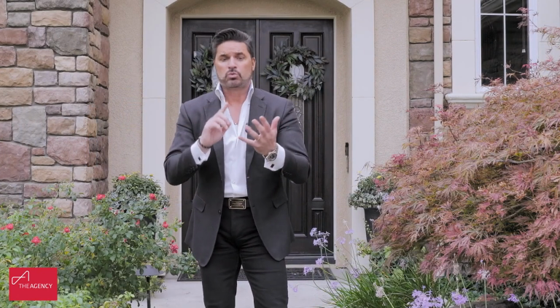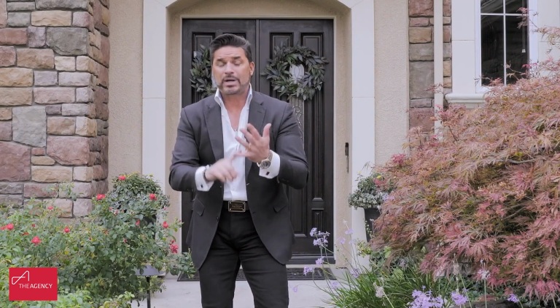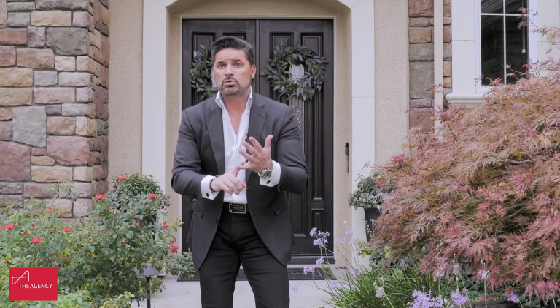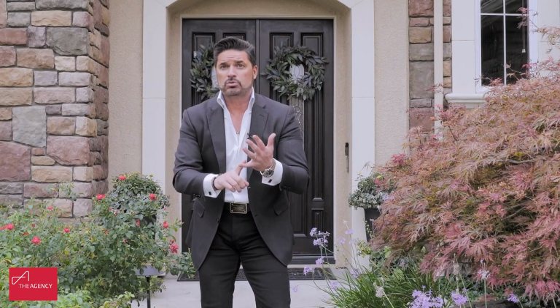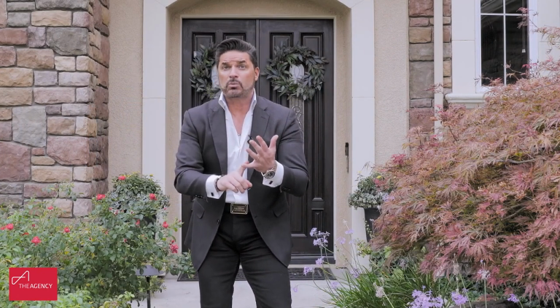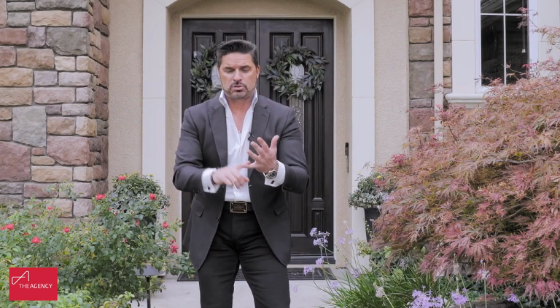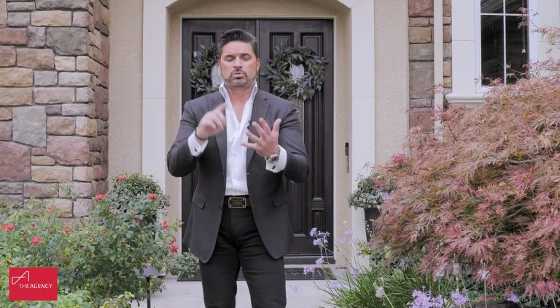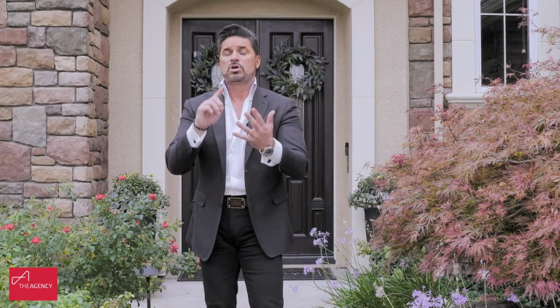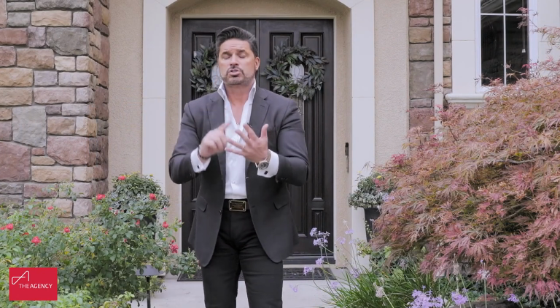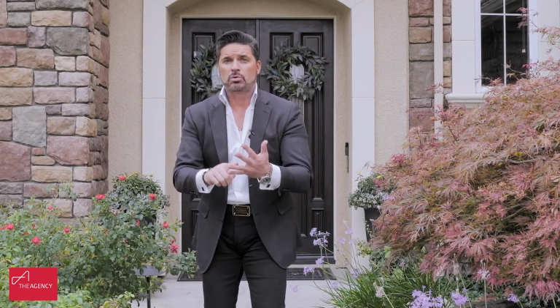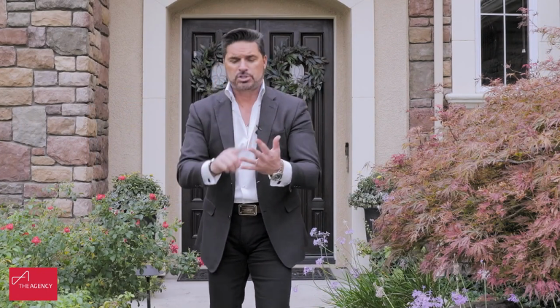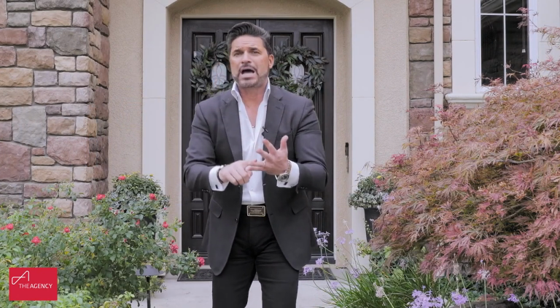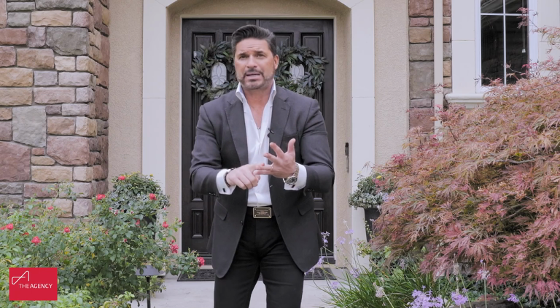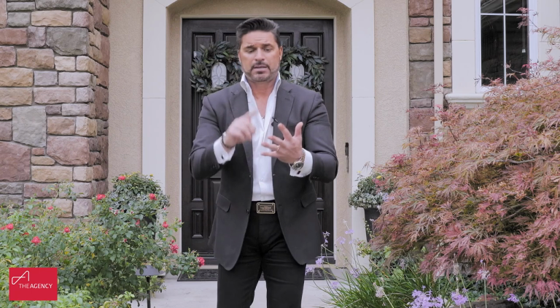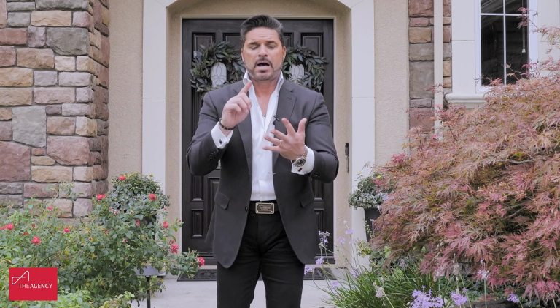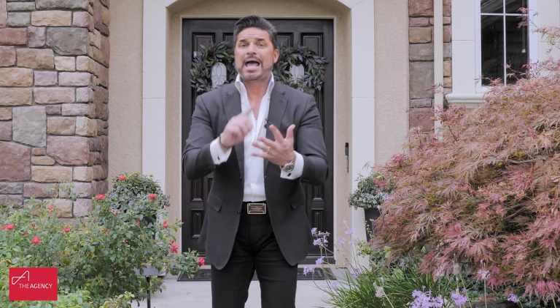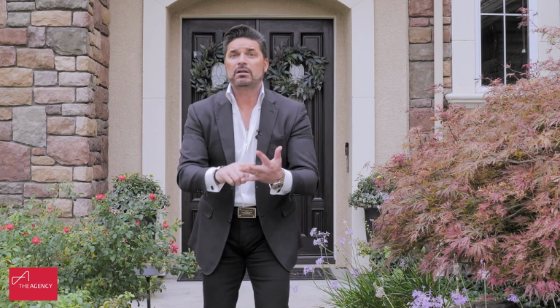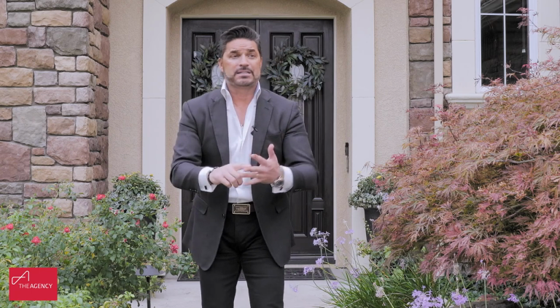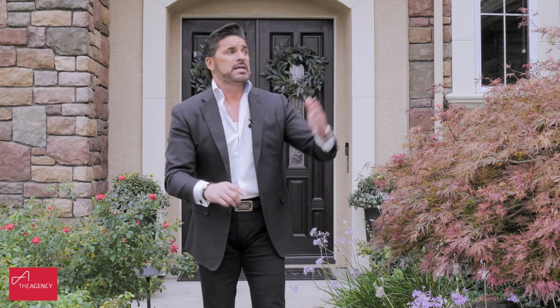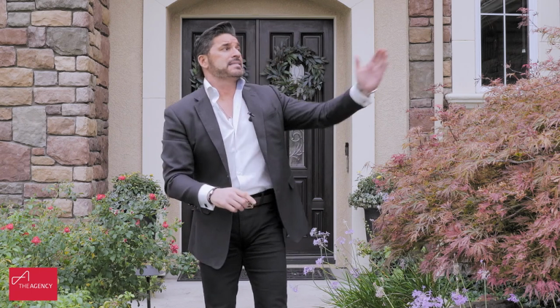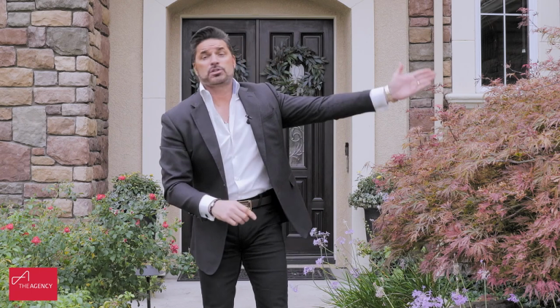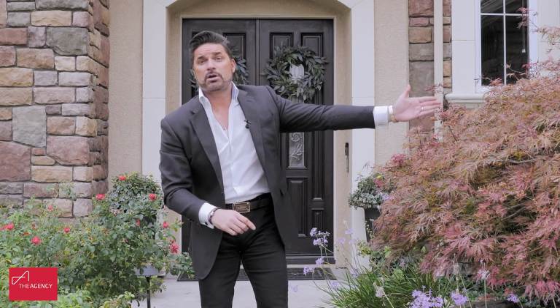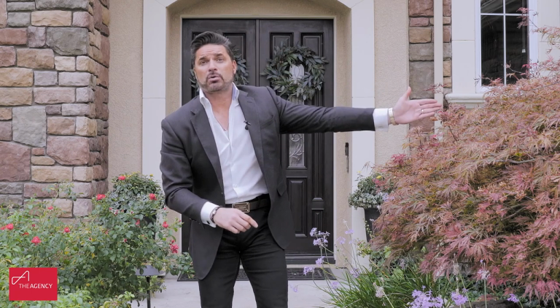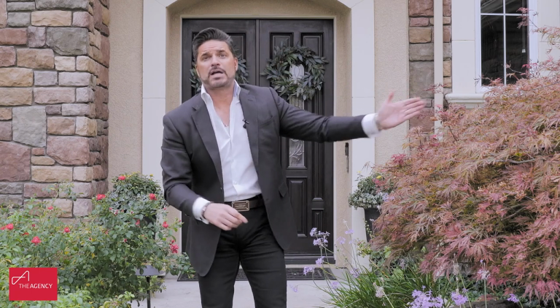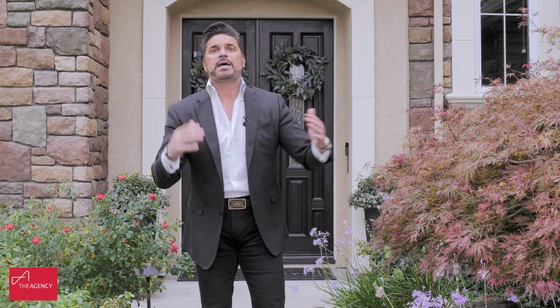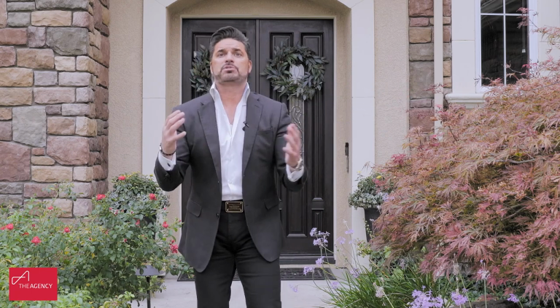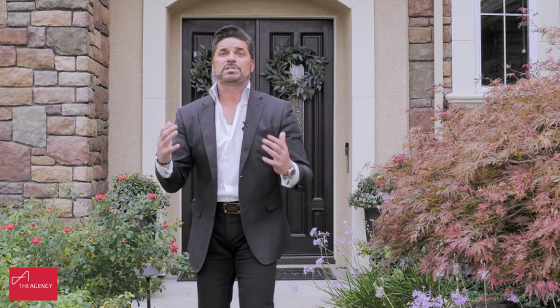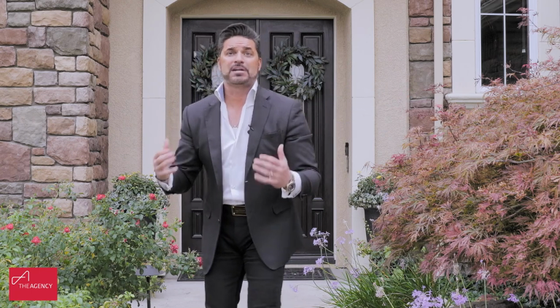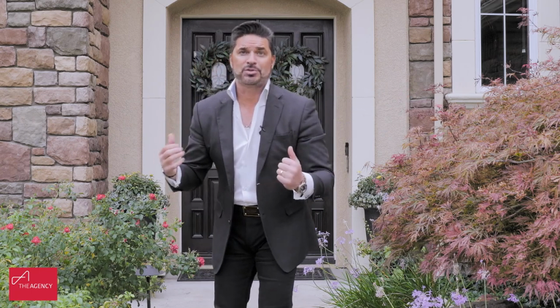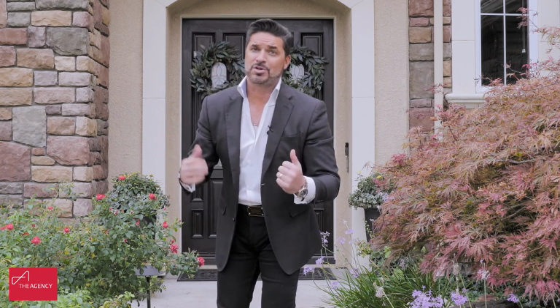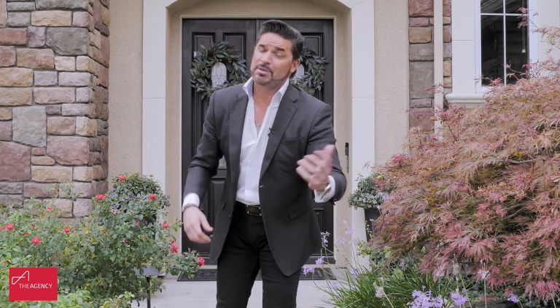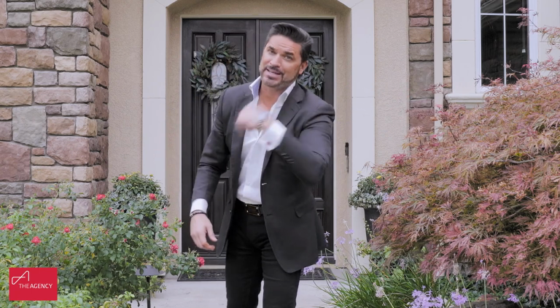Great schools, award-winning schools, stores, shopping, outlets. This has a three-car garage. I'm so excited to show you this home. Come on in.